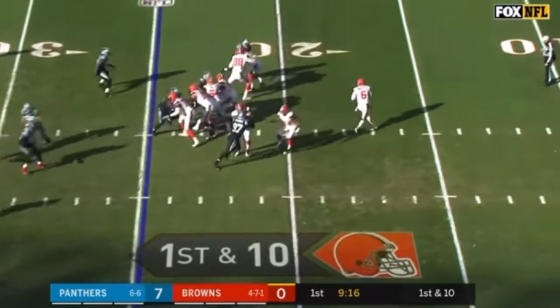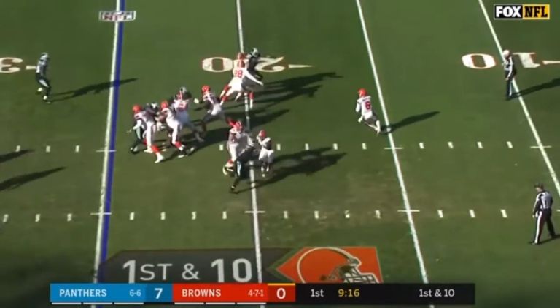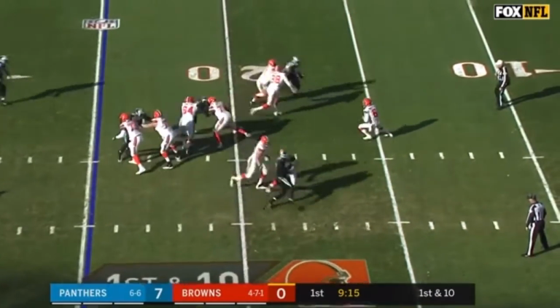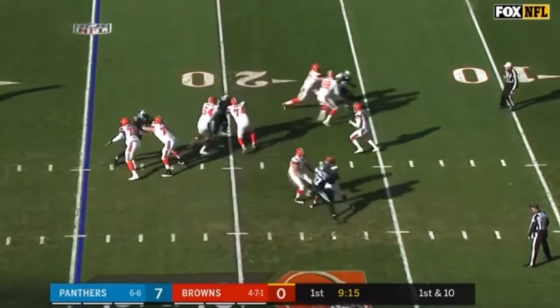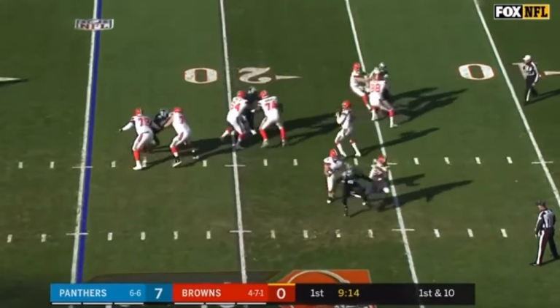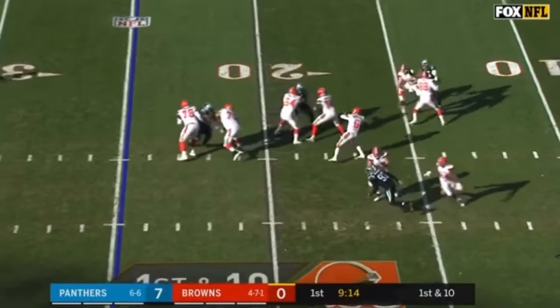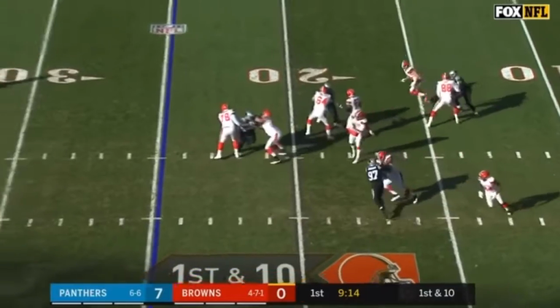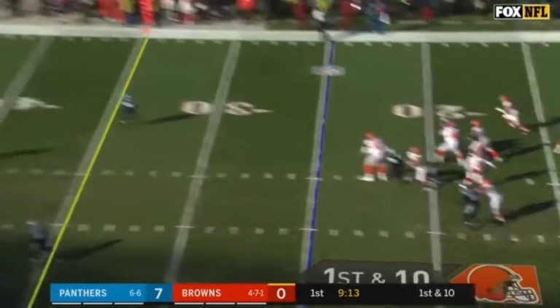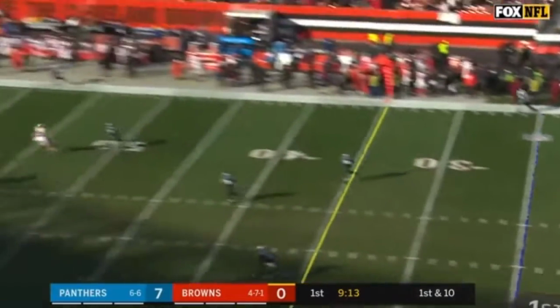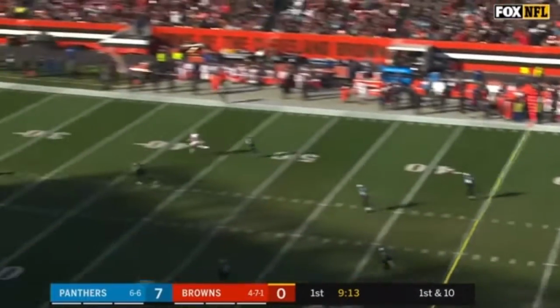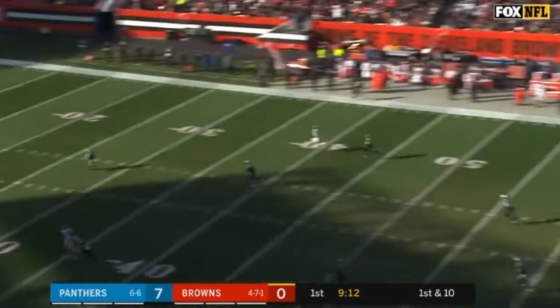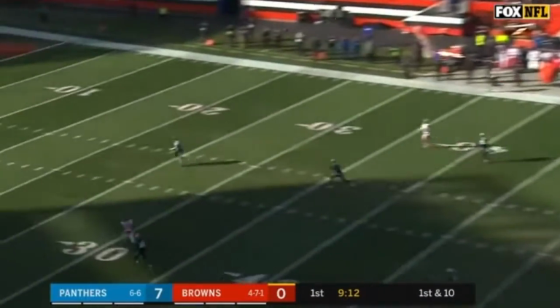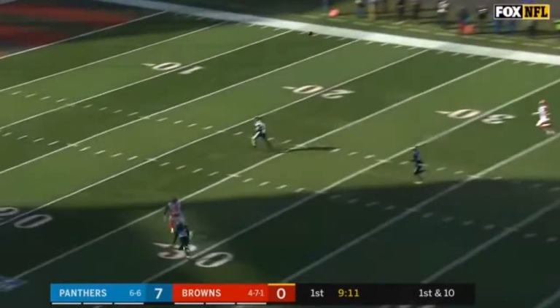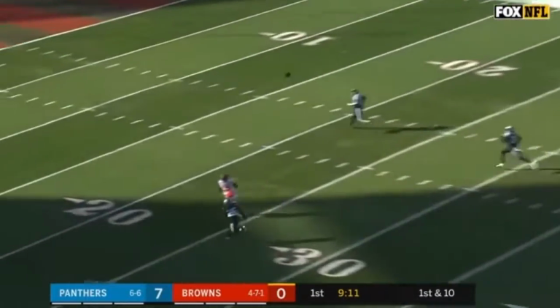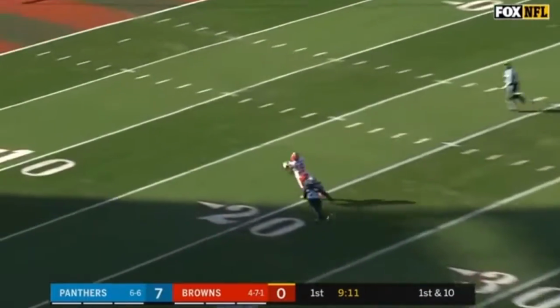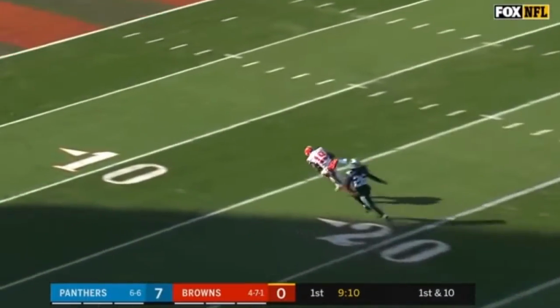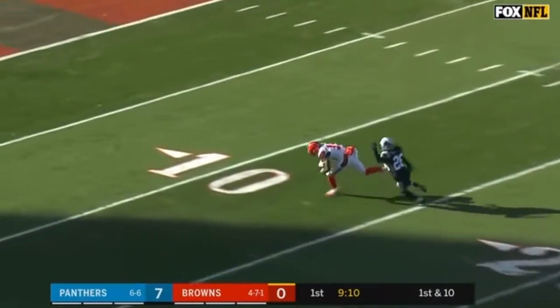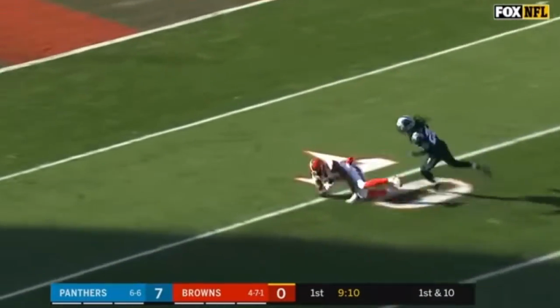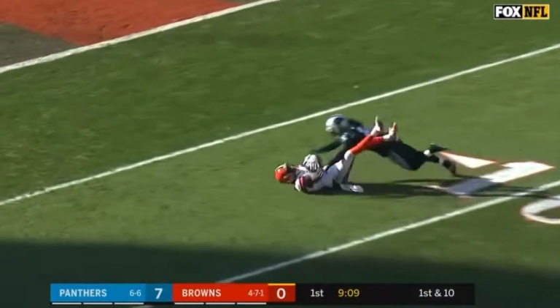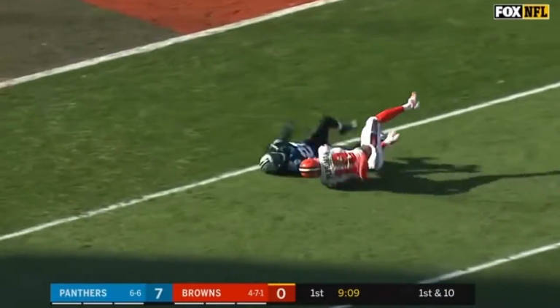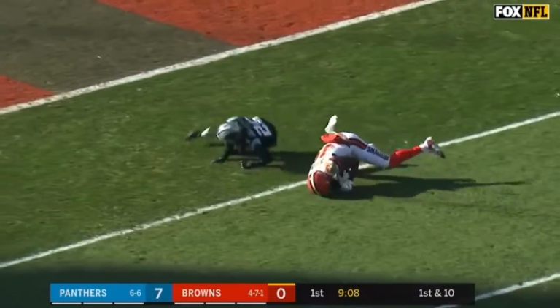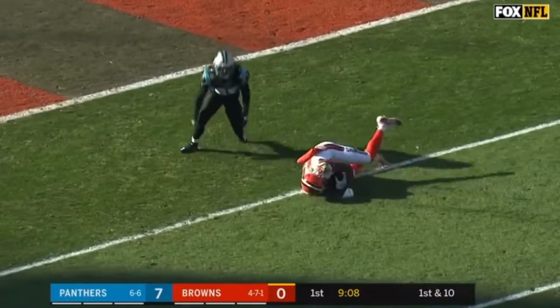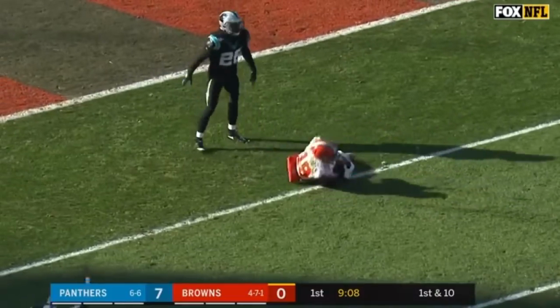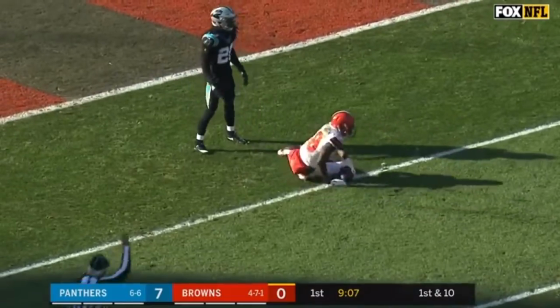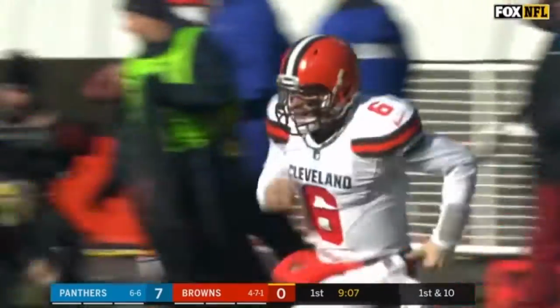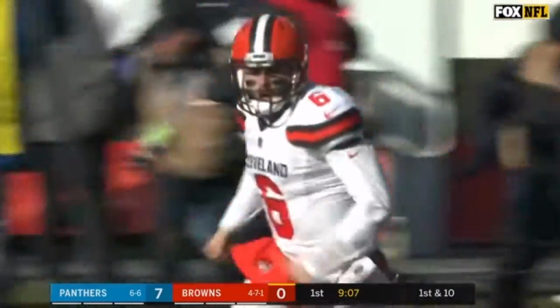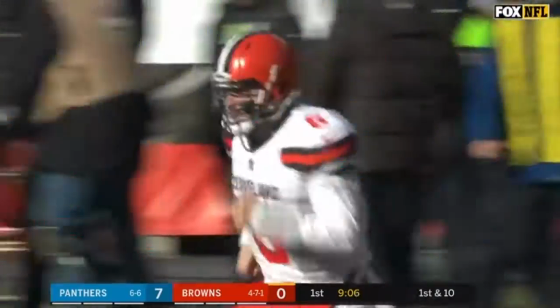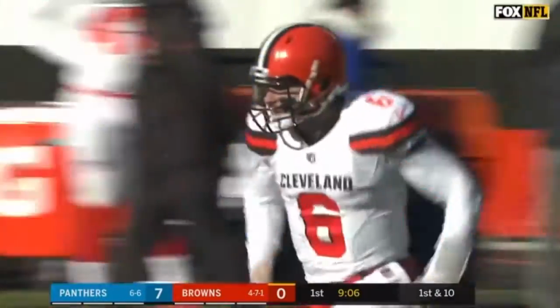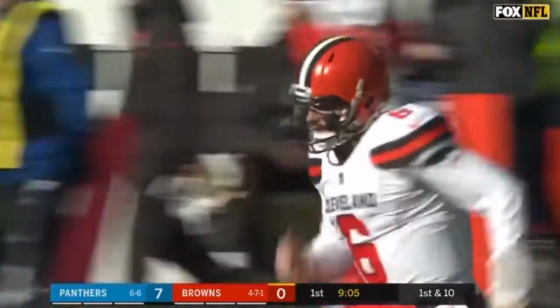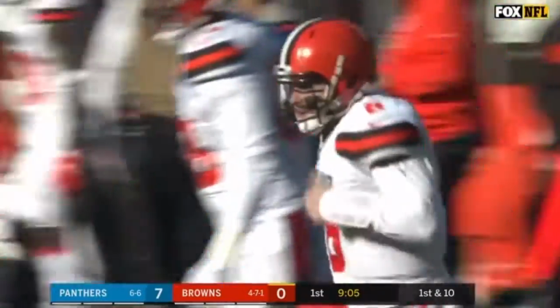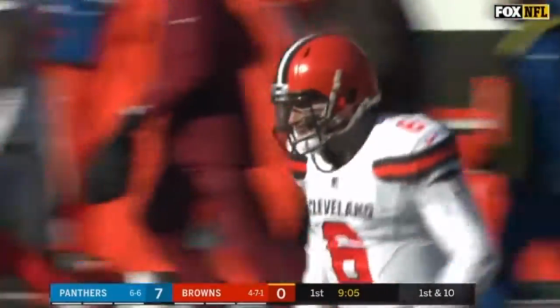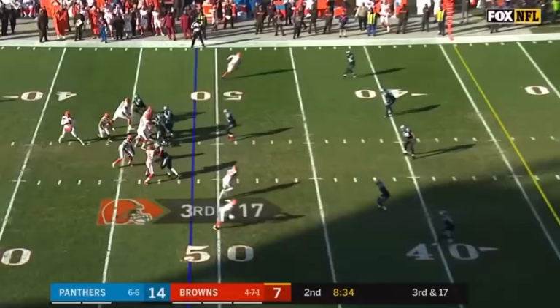Play action on first down for Baker Mayfield and he's going to go deep — he's got a receiver downfield and he's got it. Rashad Perriman, and Perriman is tackled.